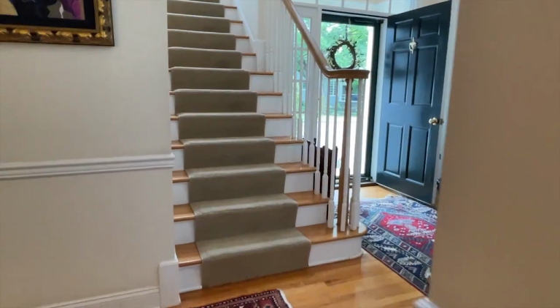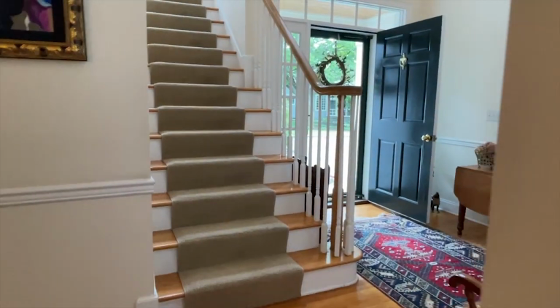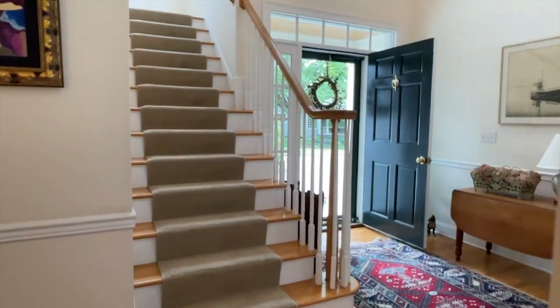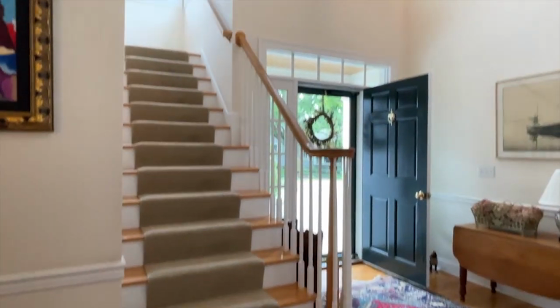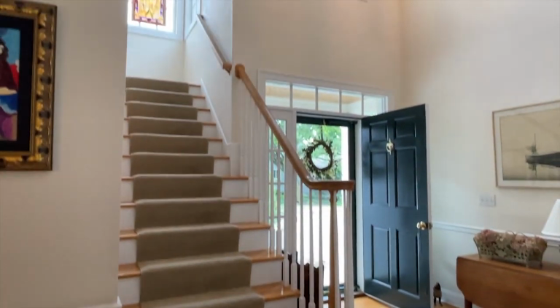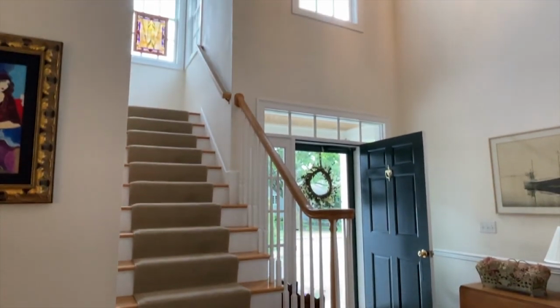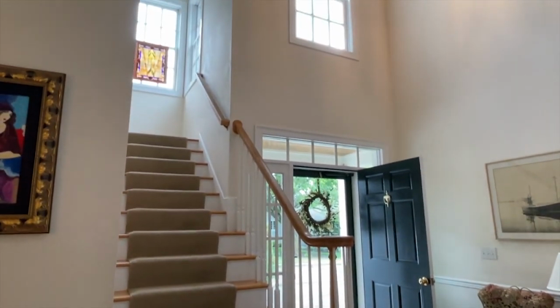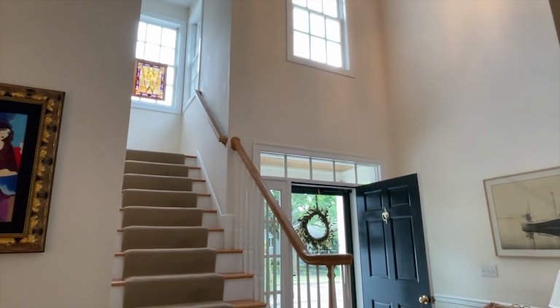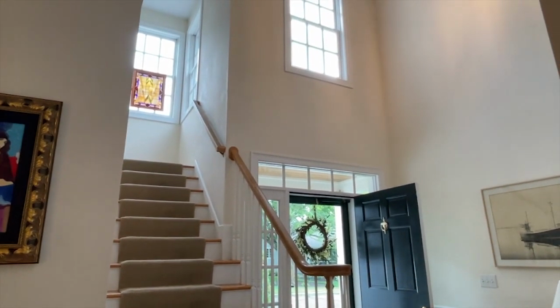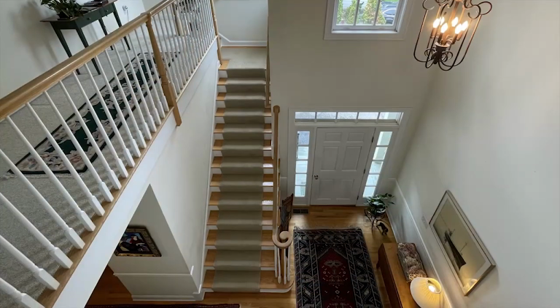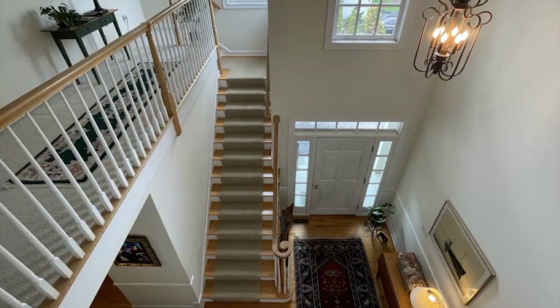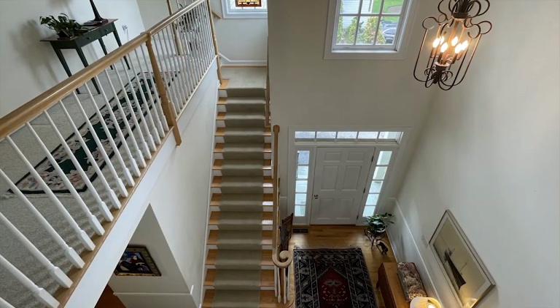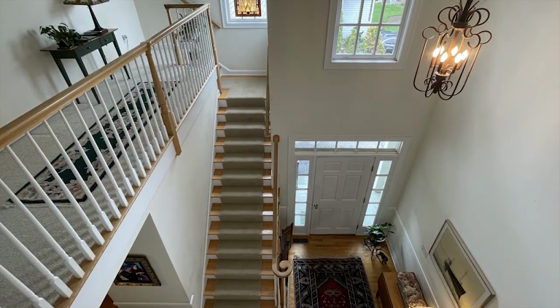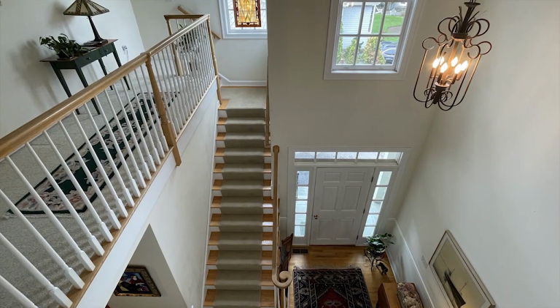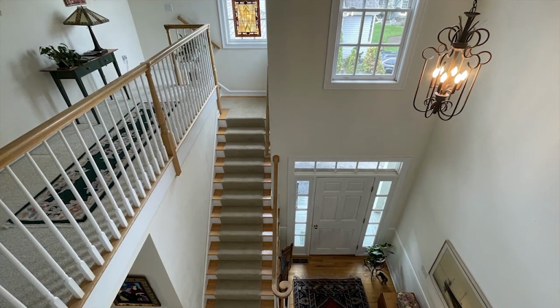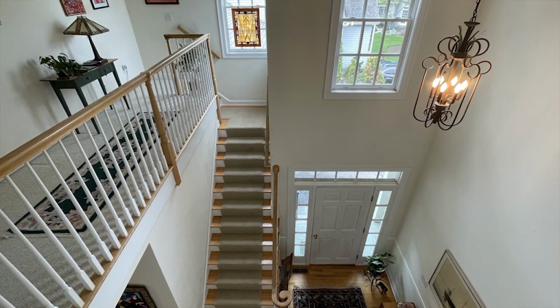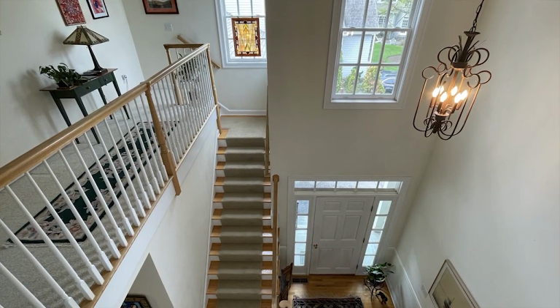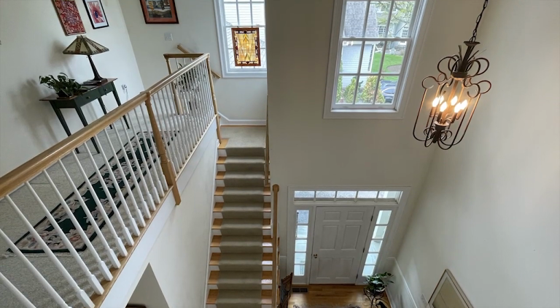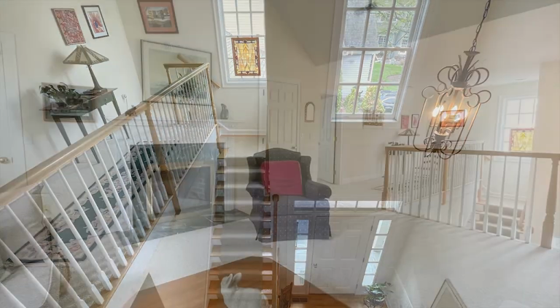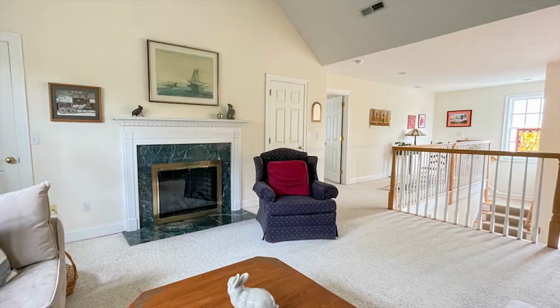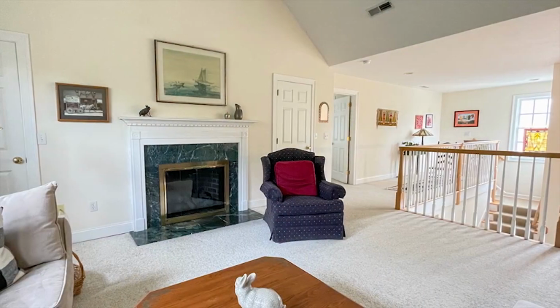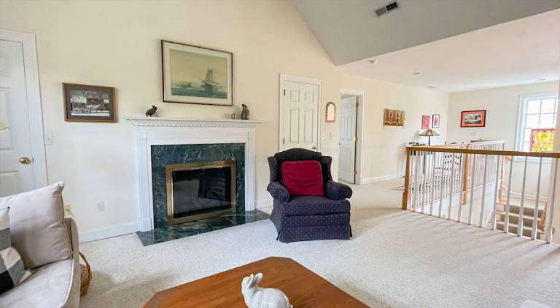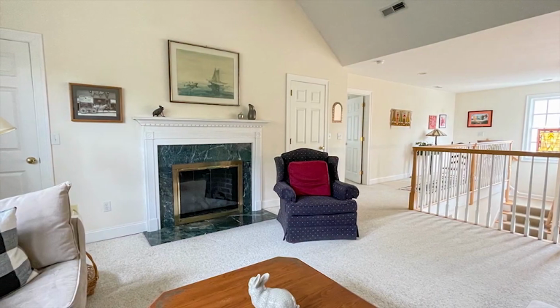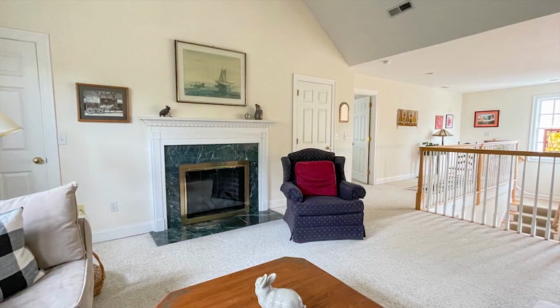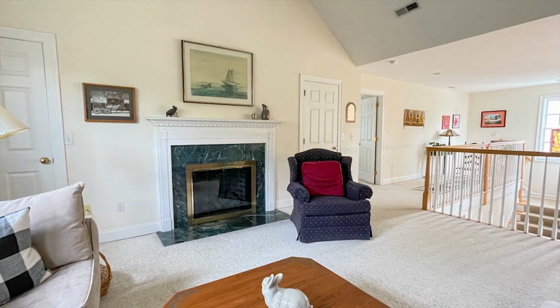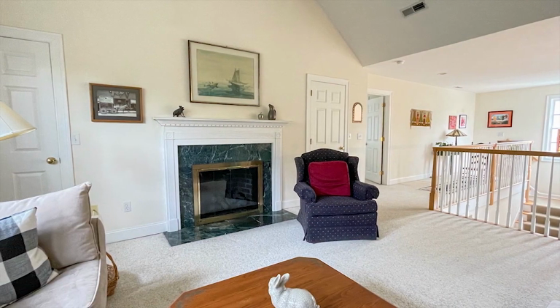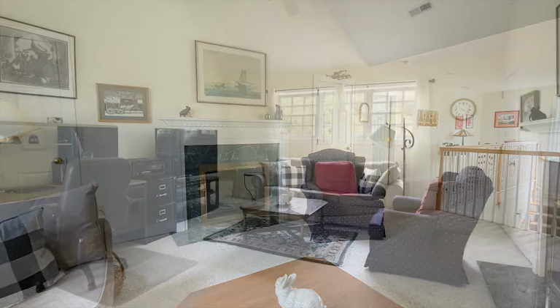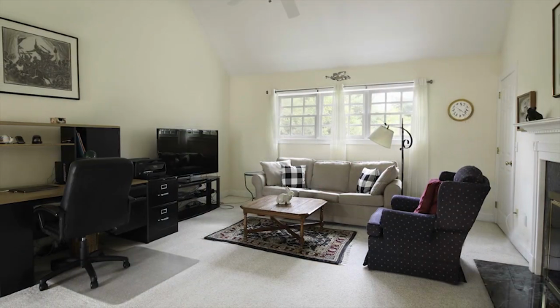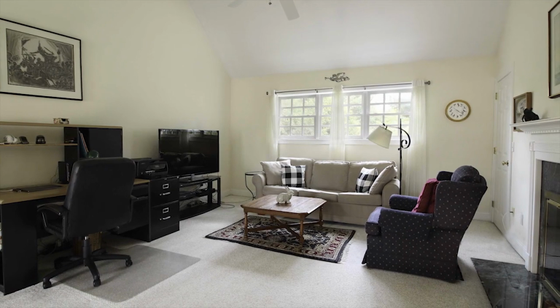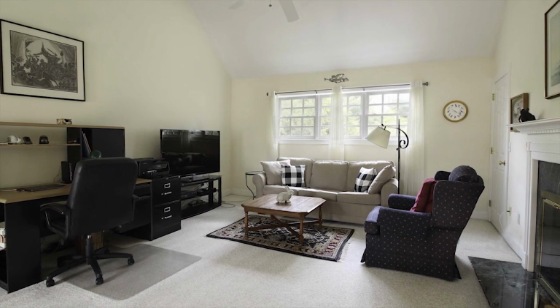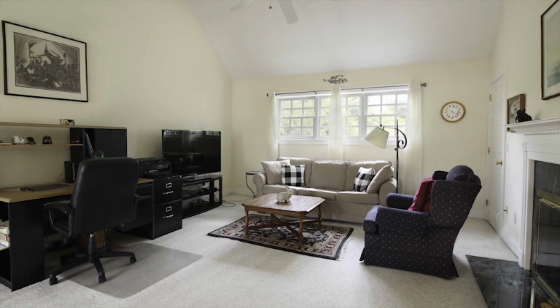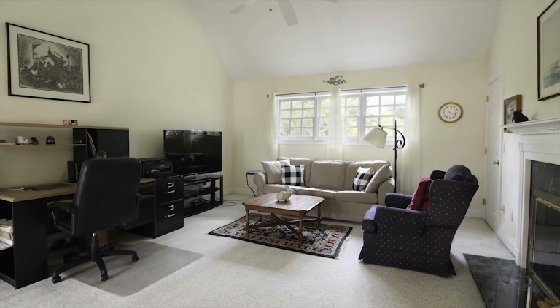The upper level offers a 17 by 17 foot loft area that benefits from the natural light of the two-story atrium. The vaulted ceiling and second gas fireplace make this a perfect home office or den.